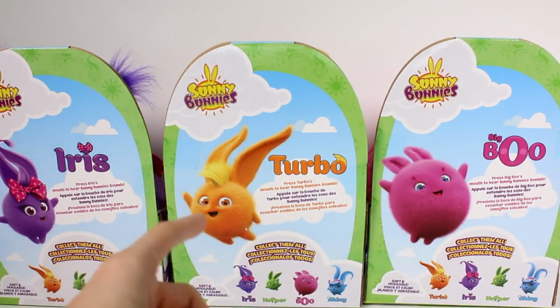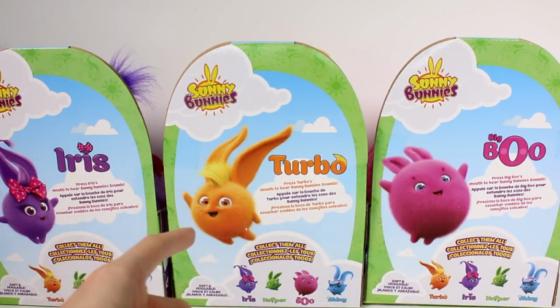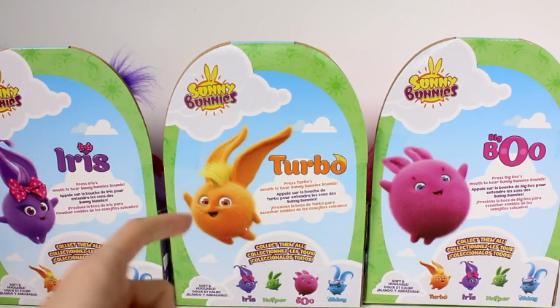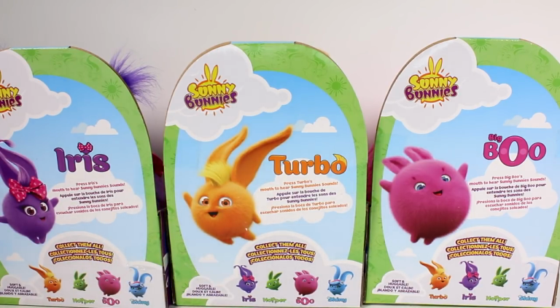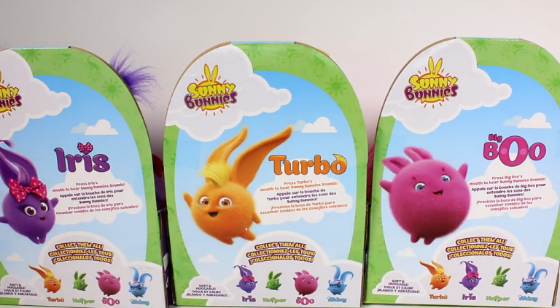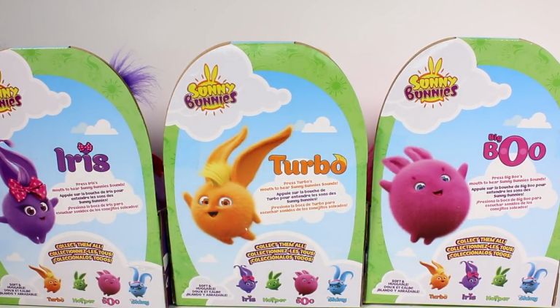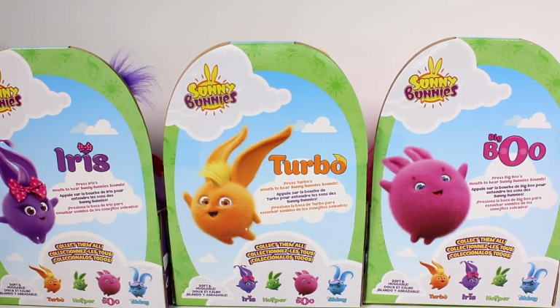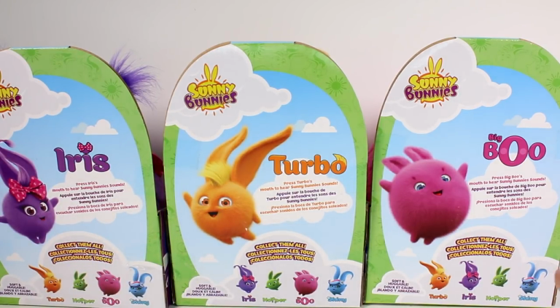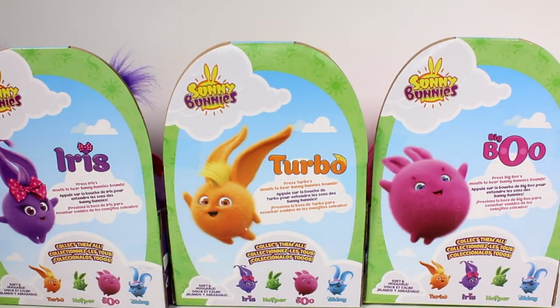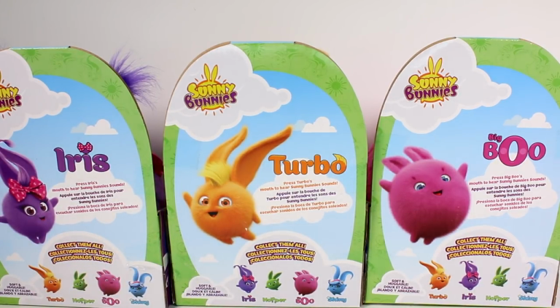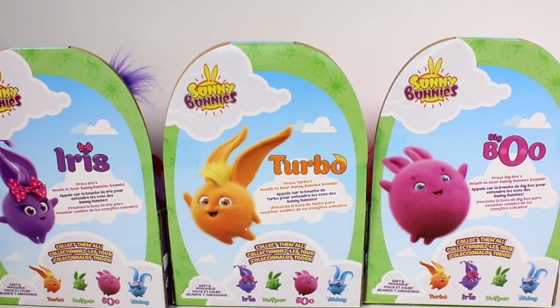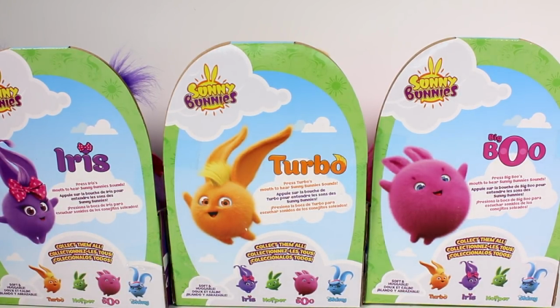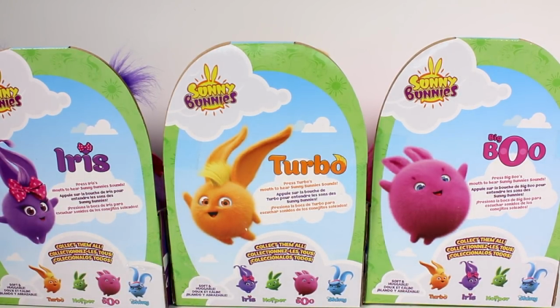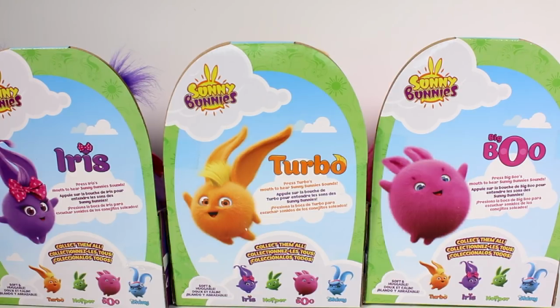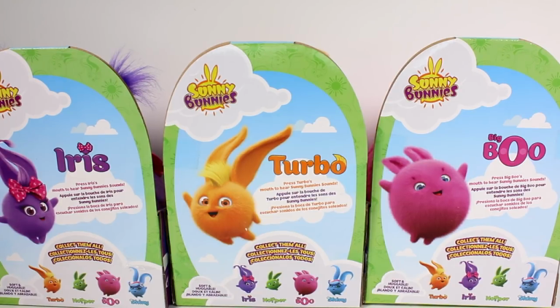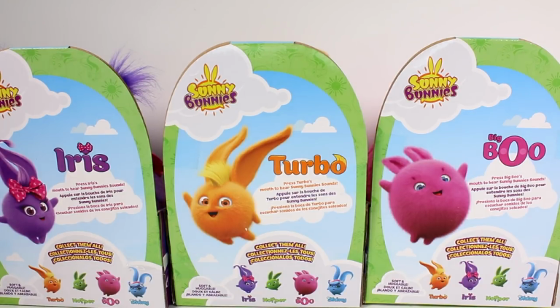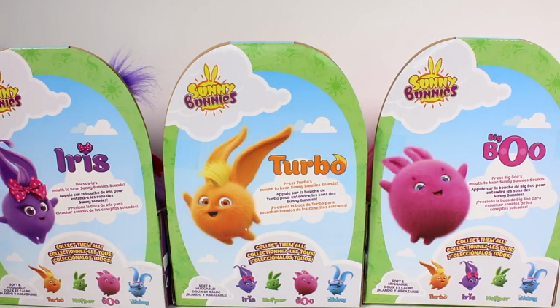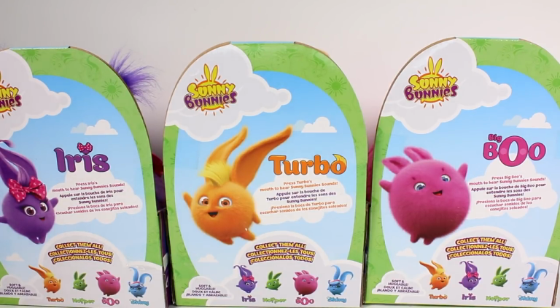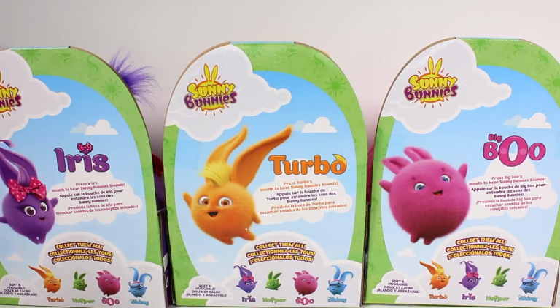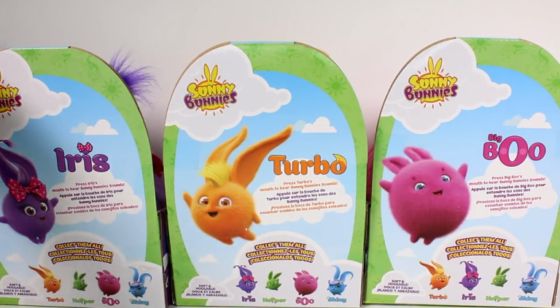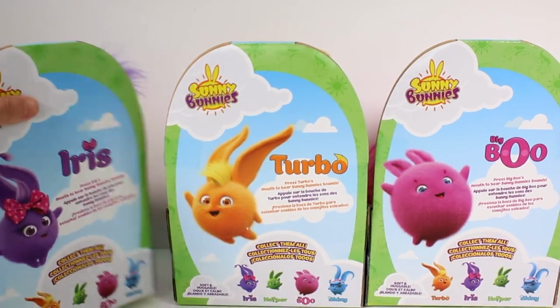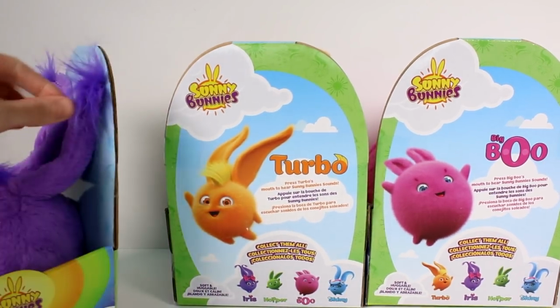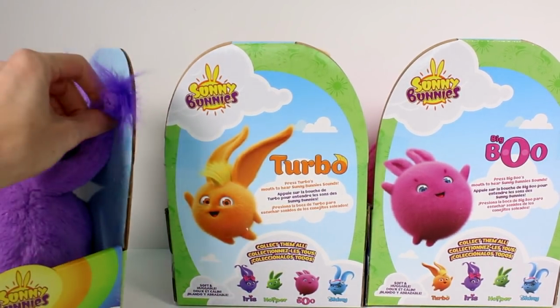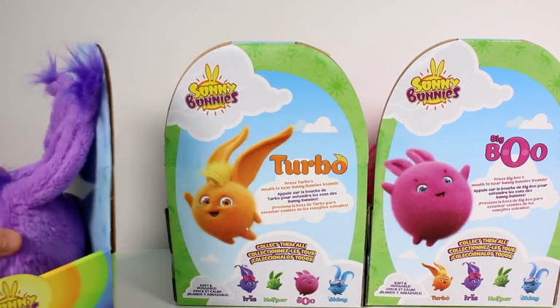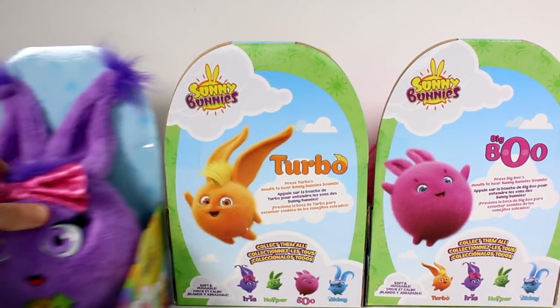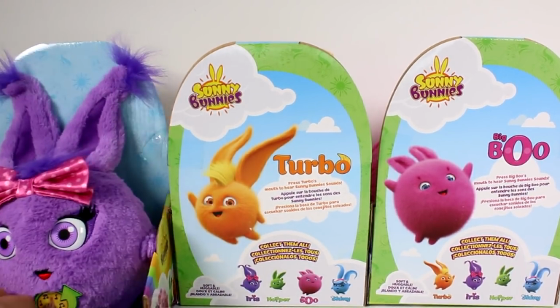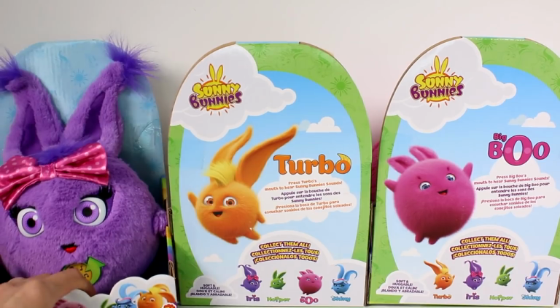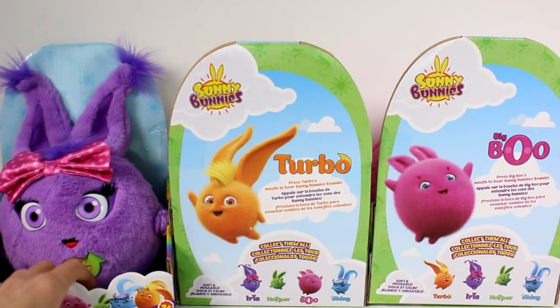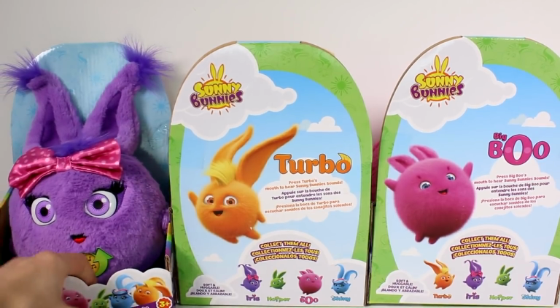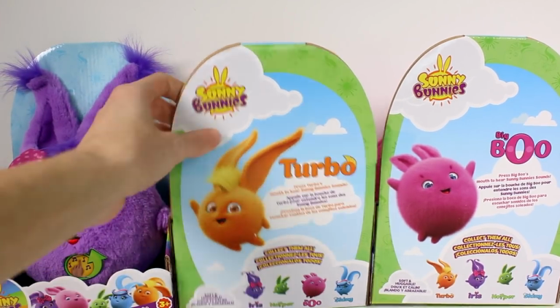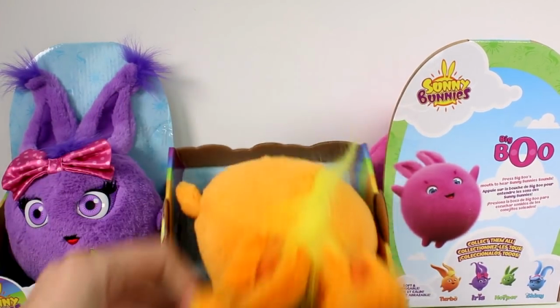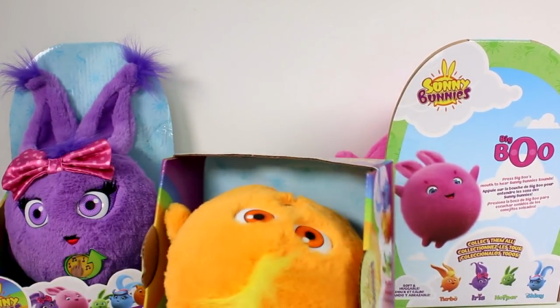Press Turbo's mouth to hear Sunny Bunny's sounds. And press her mouth — yeah, press her mouth. Soft and huggable. And they are pretty soft, so I'm really excited to get them out of the box so we can take a closer look at them.